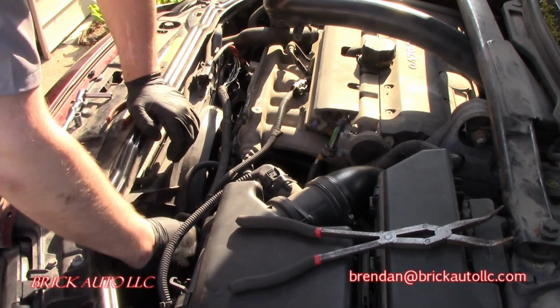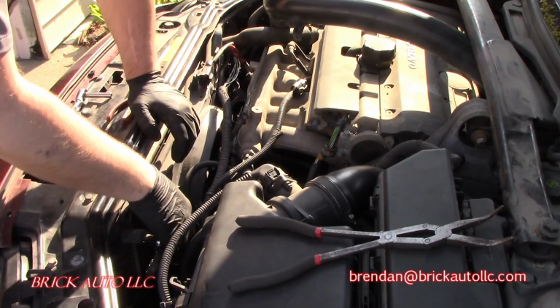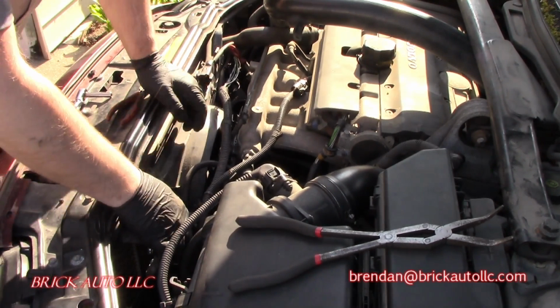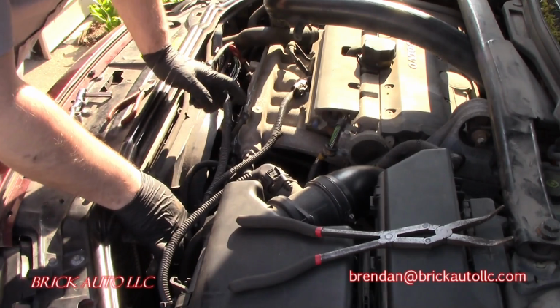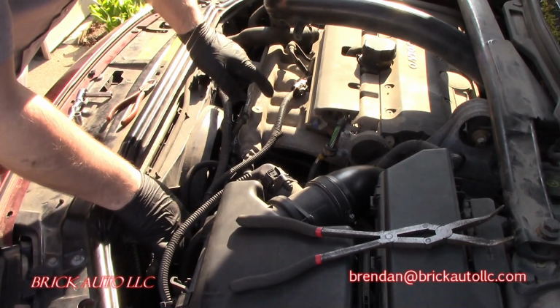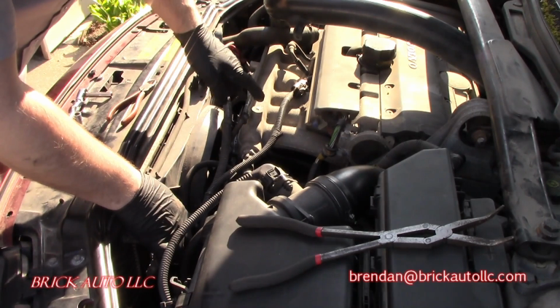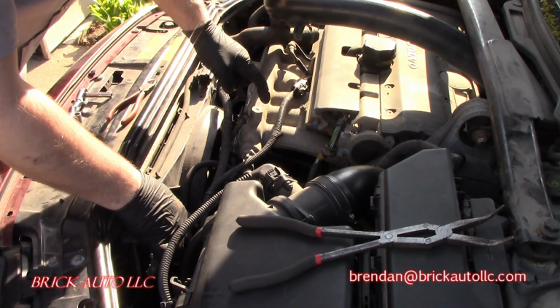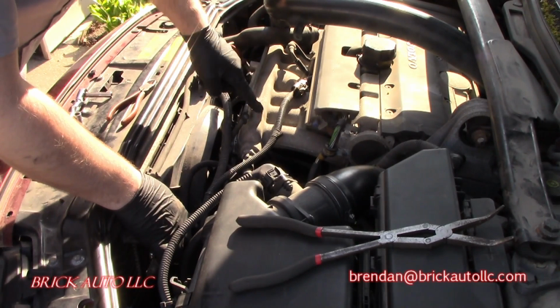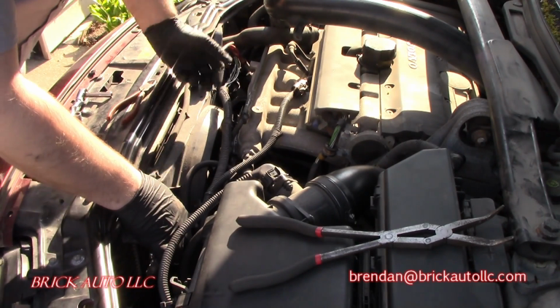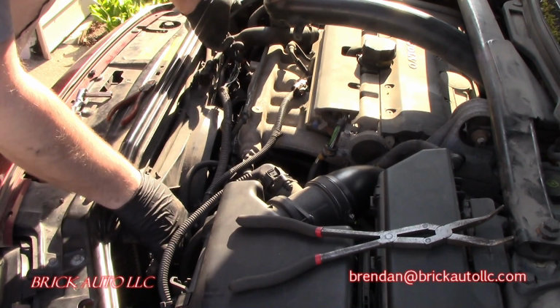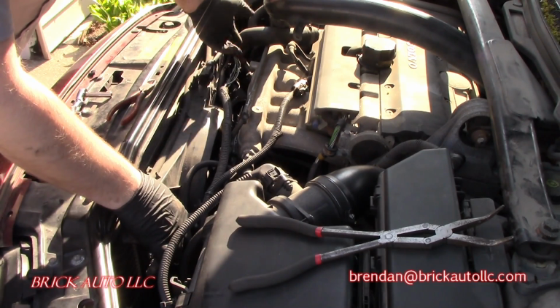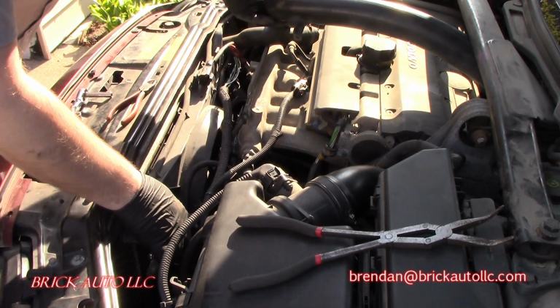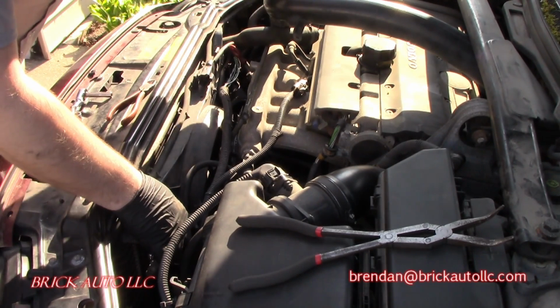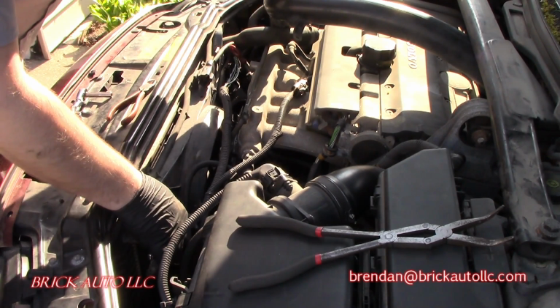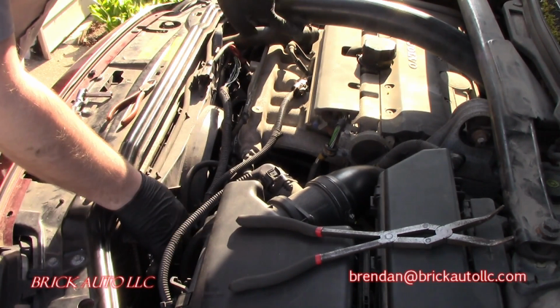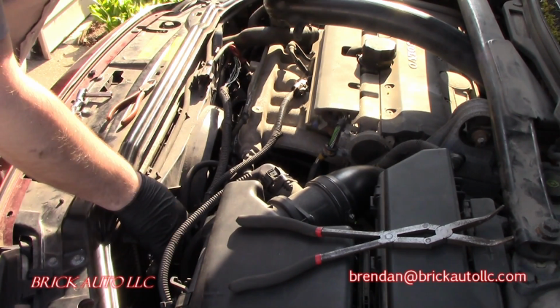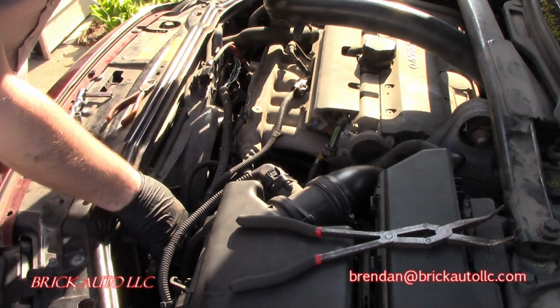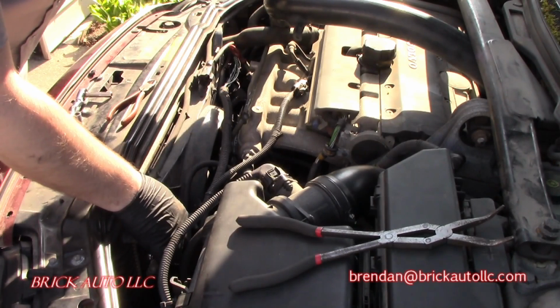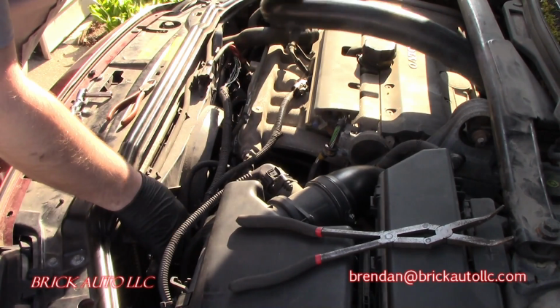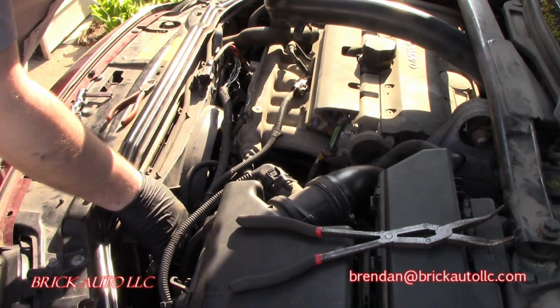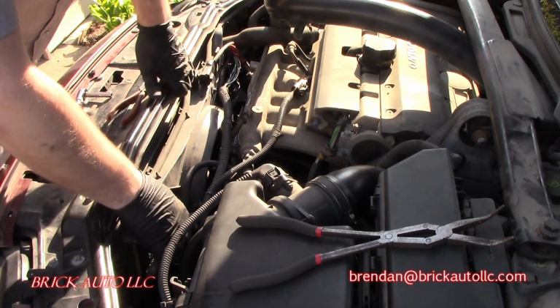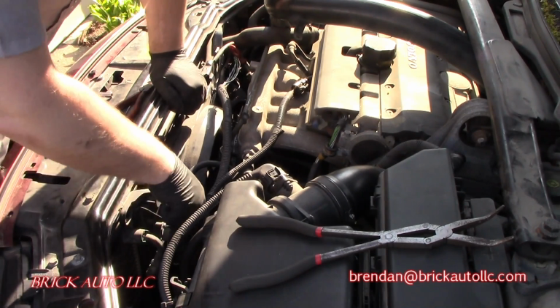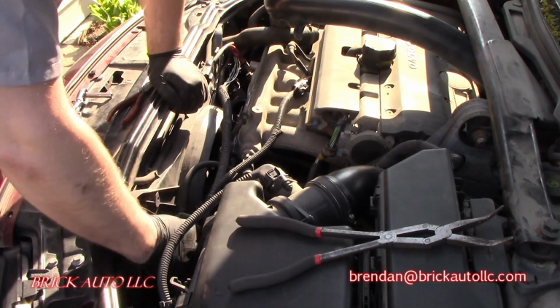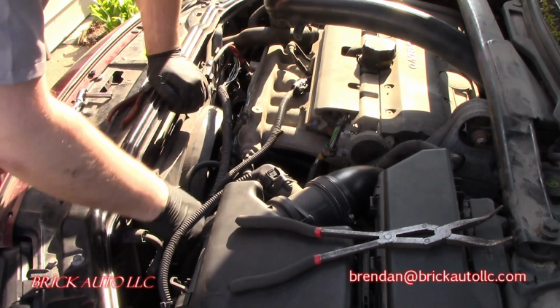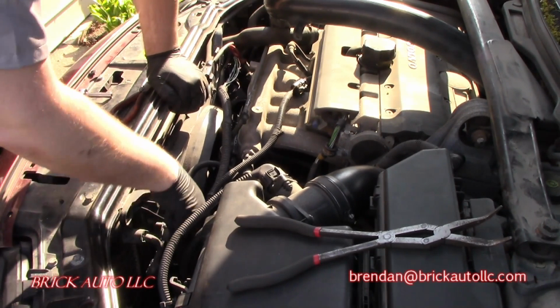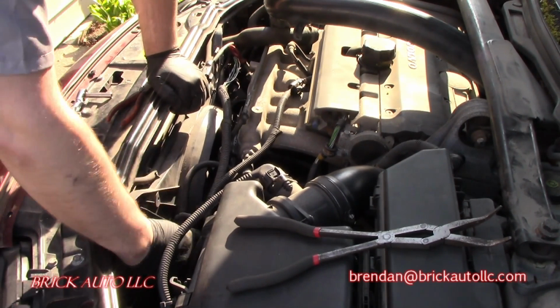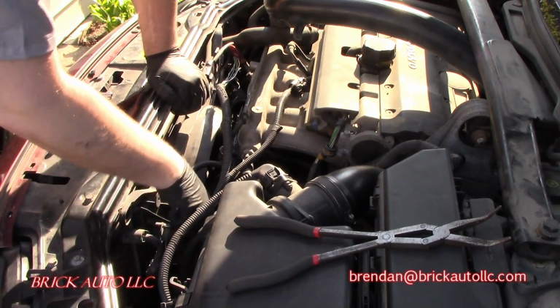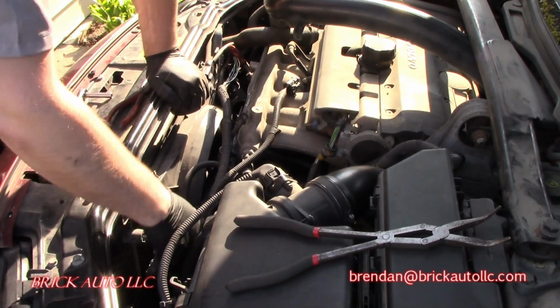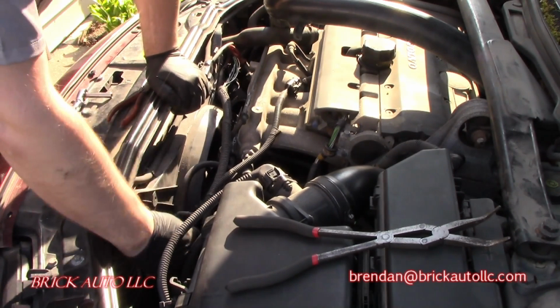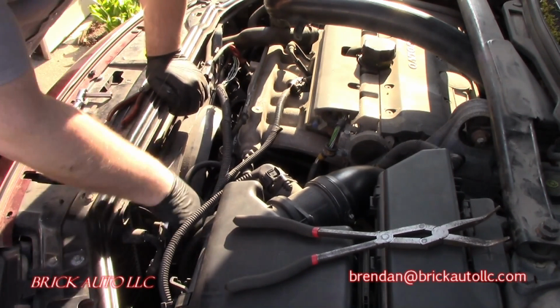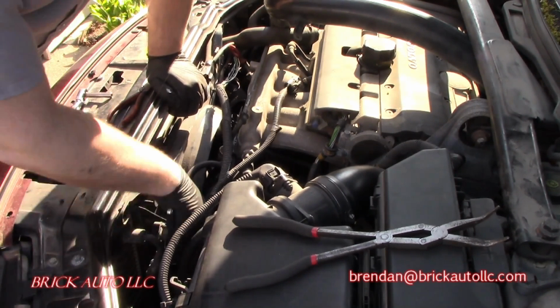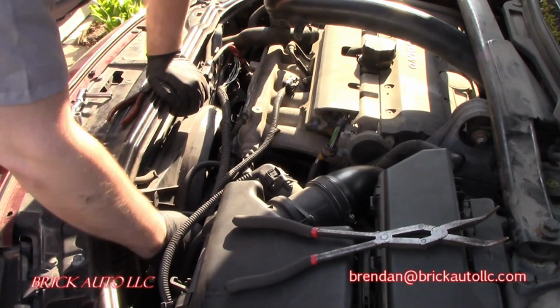There are normally two T25s here and here on this duct assembly, but they're long gone on this vehicle. Most of the time, expect to find them there.